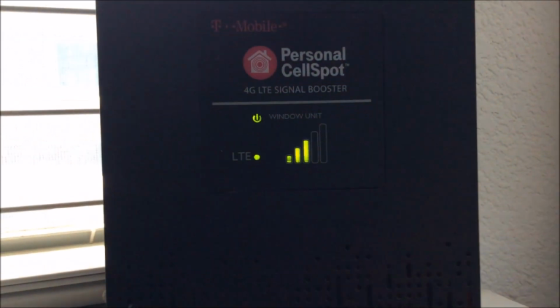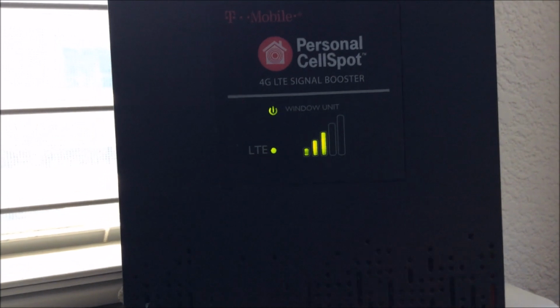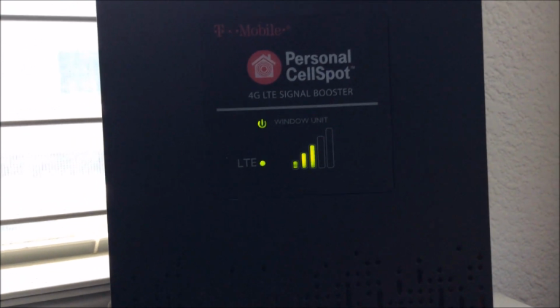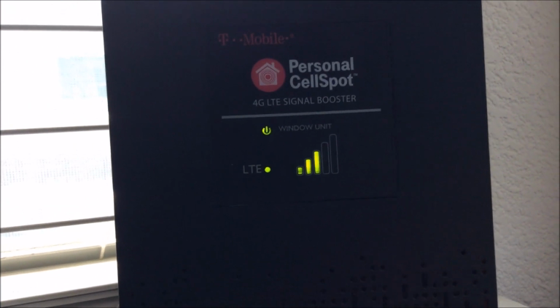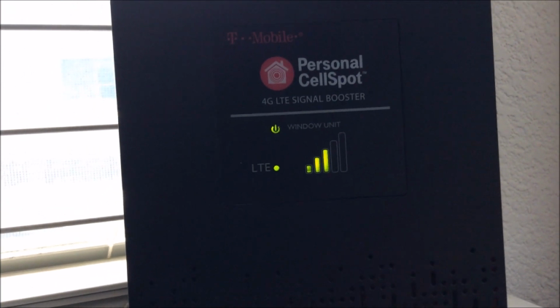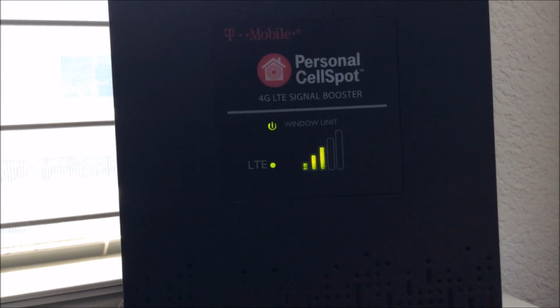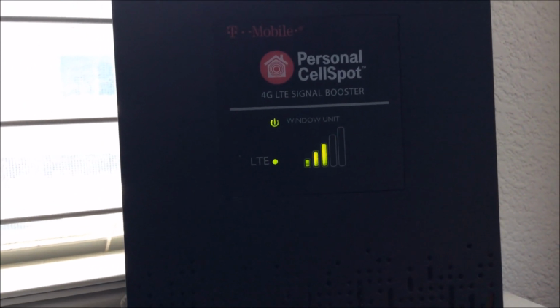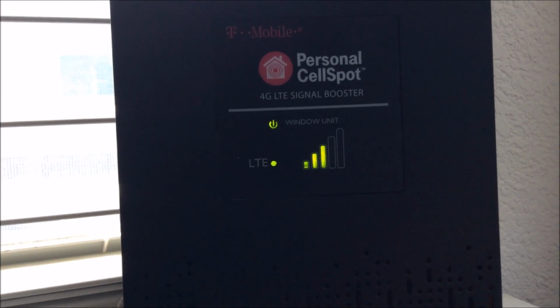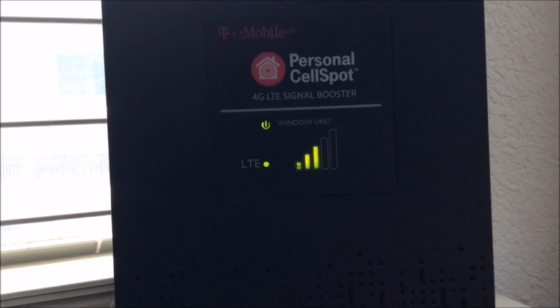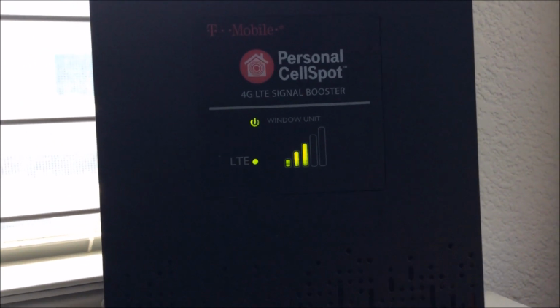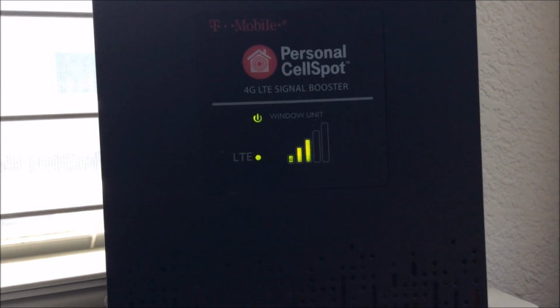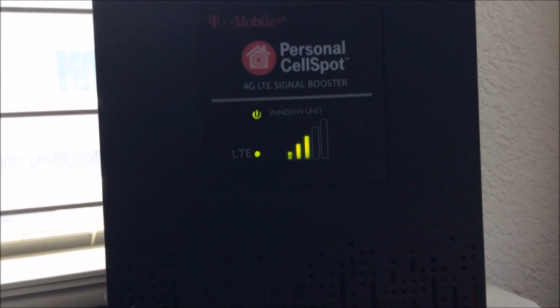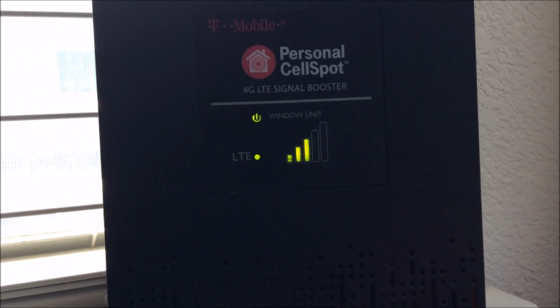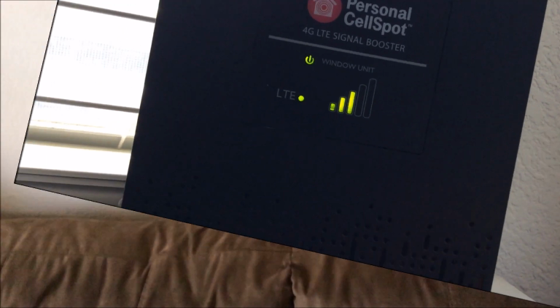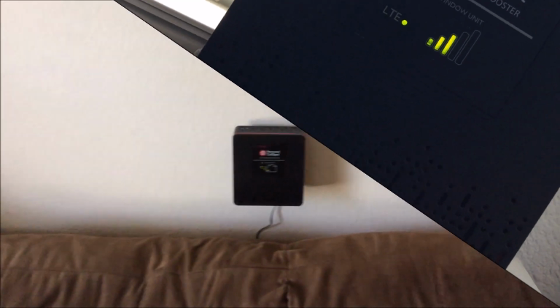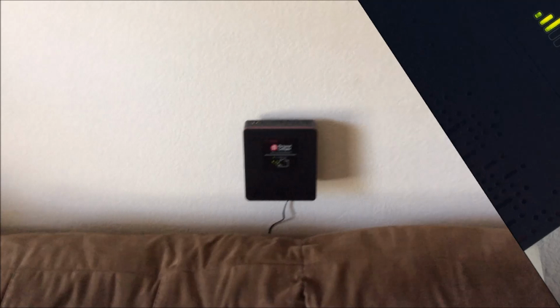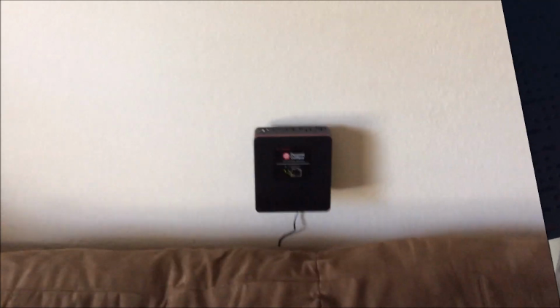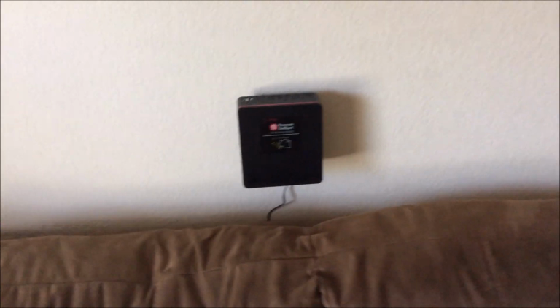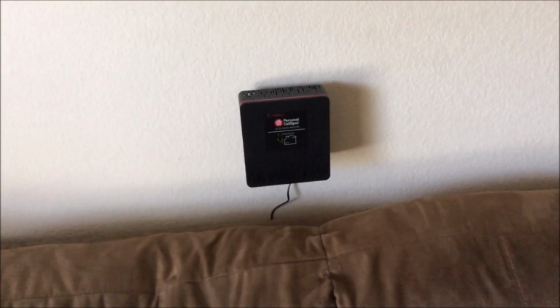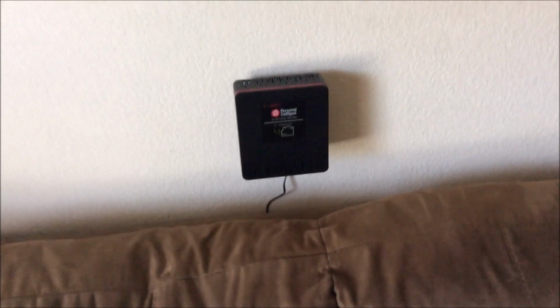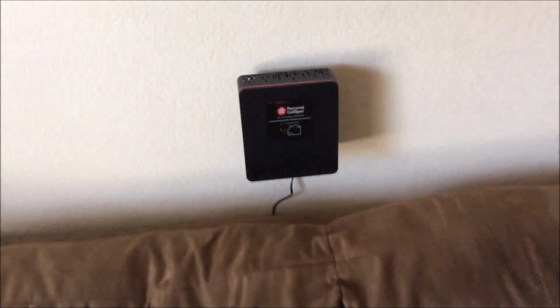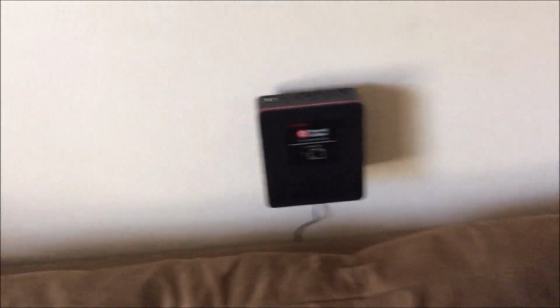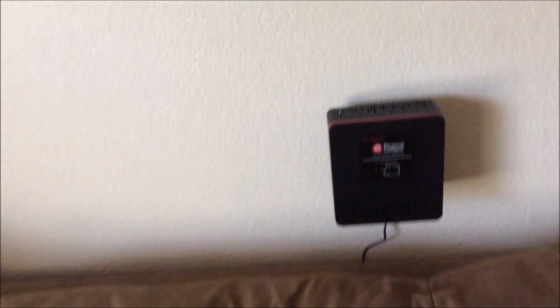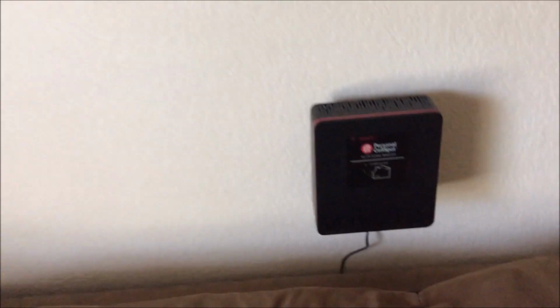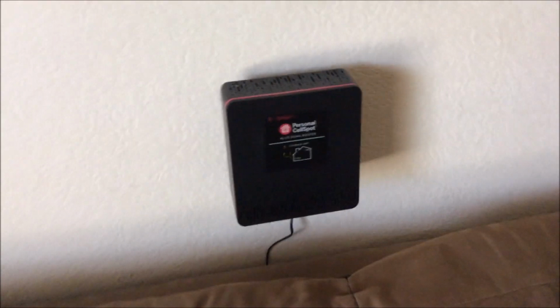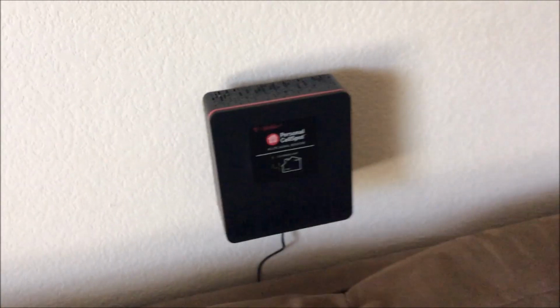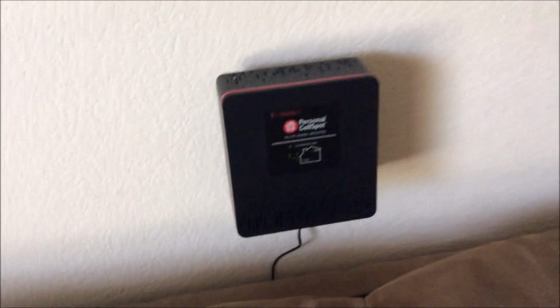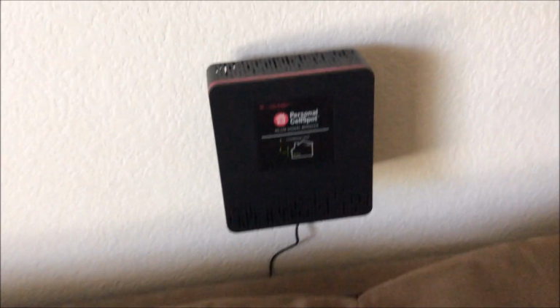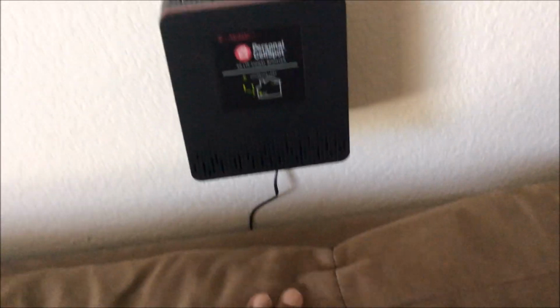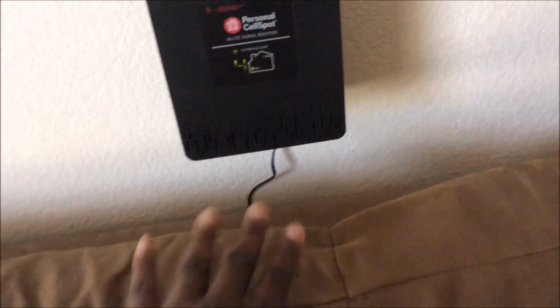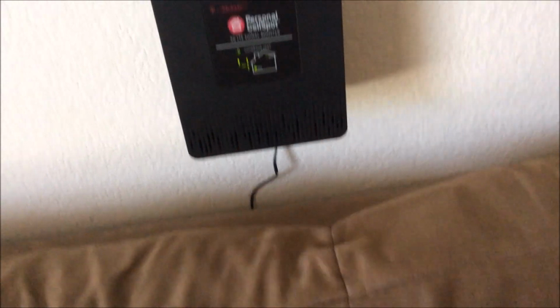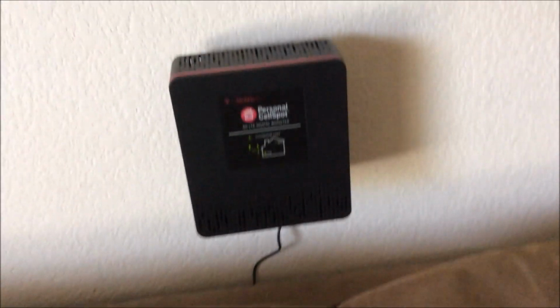I mounted the coverage unit right down here in the center of our living room. I'm going to move it down a little bit so the cables aren't showing.